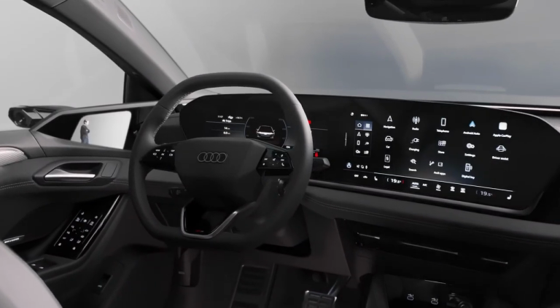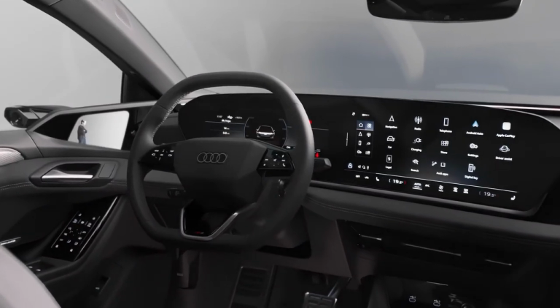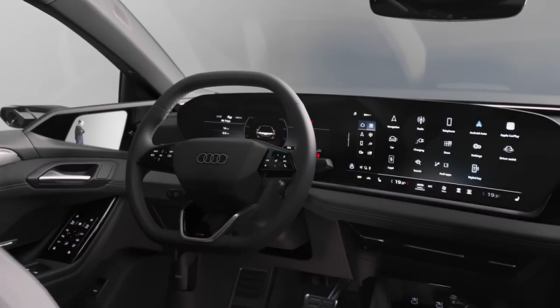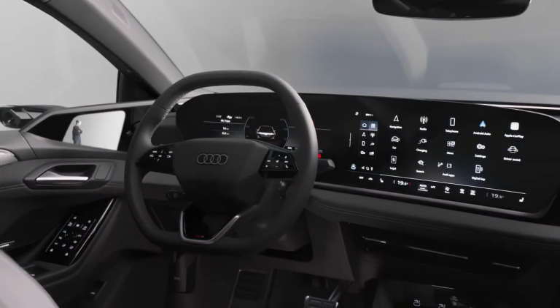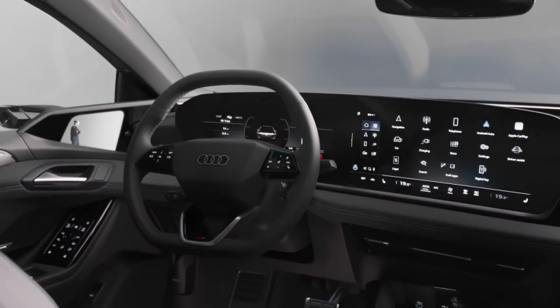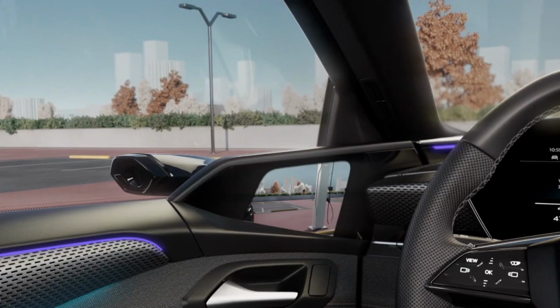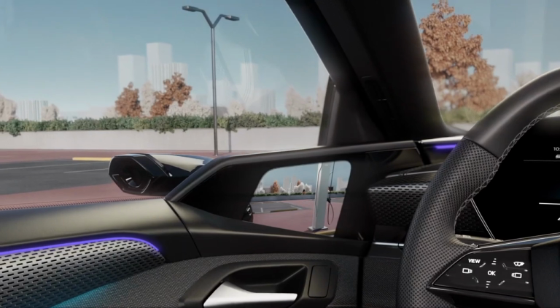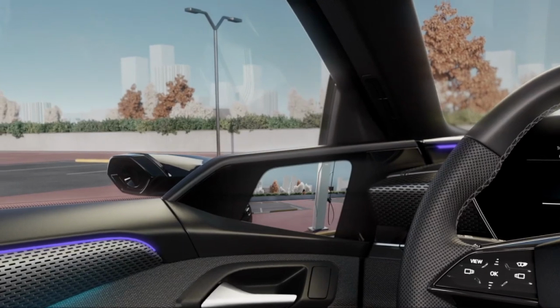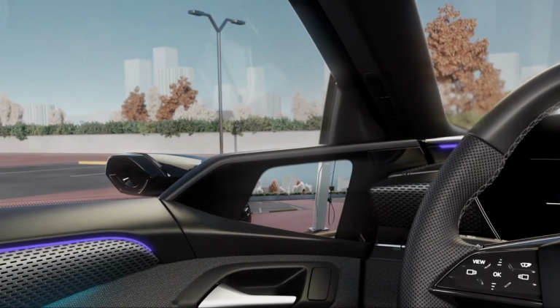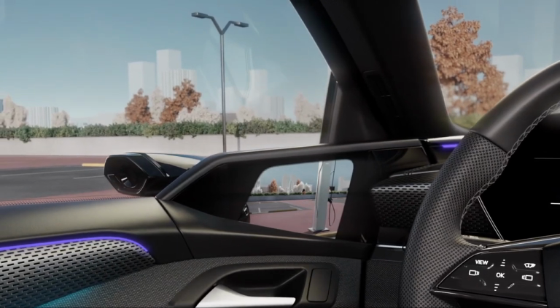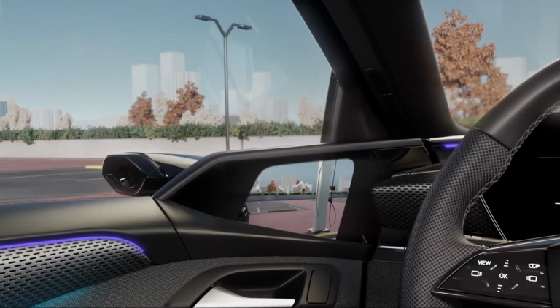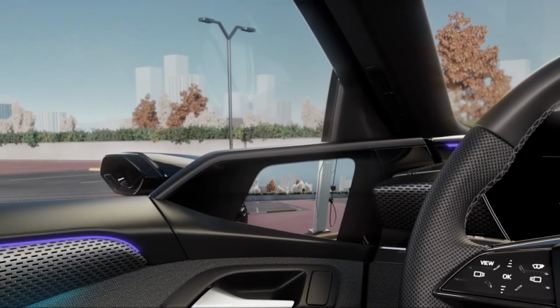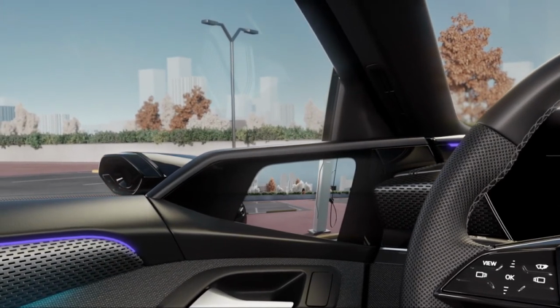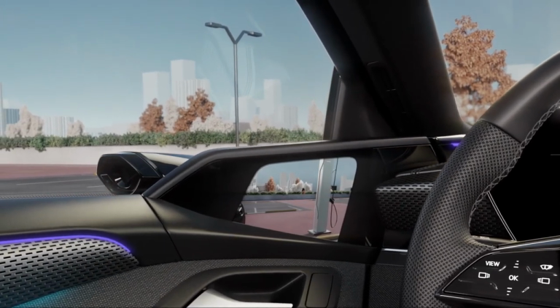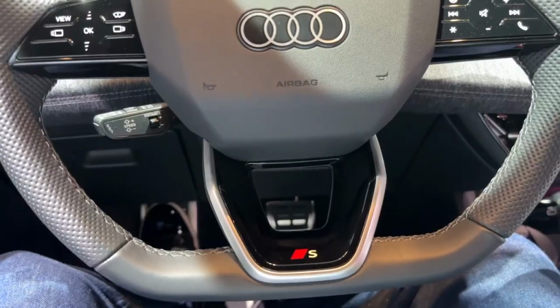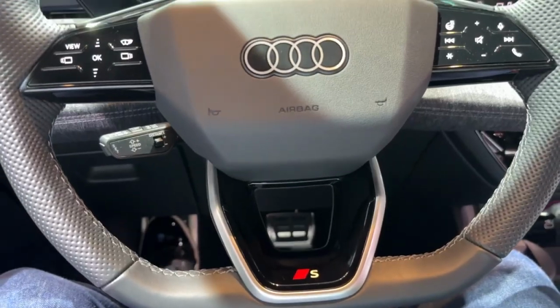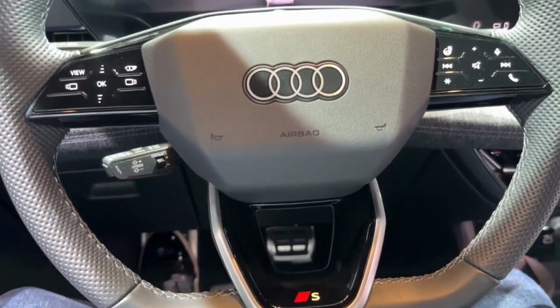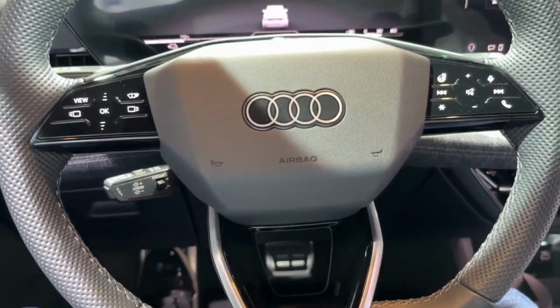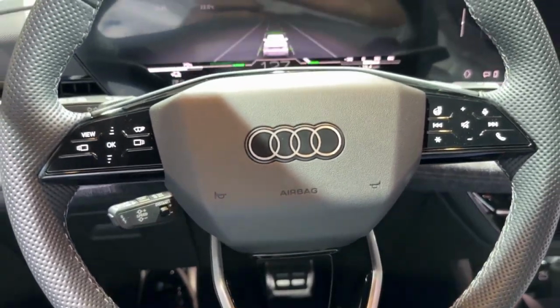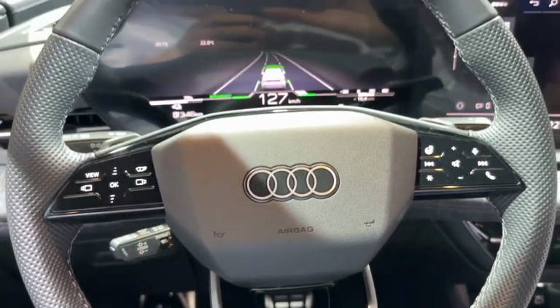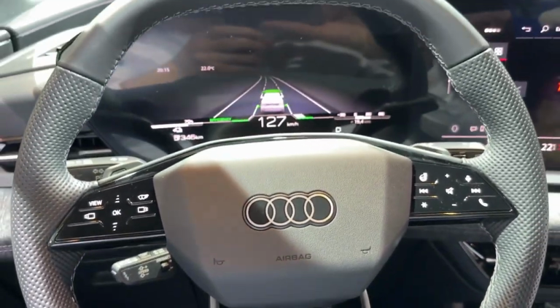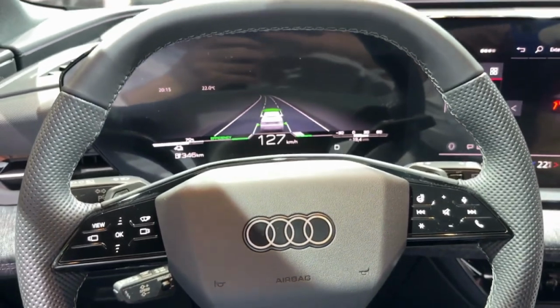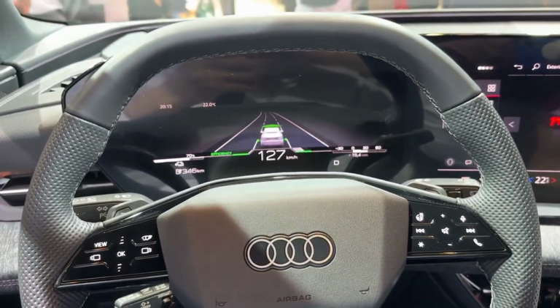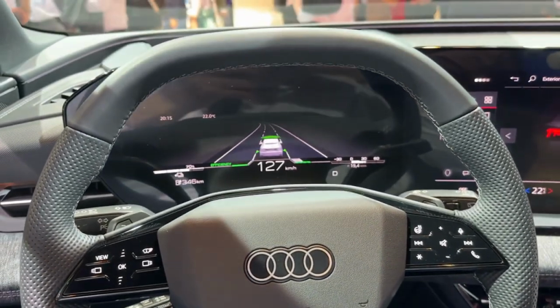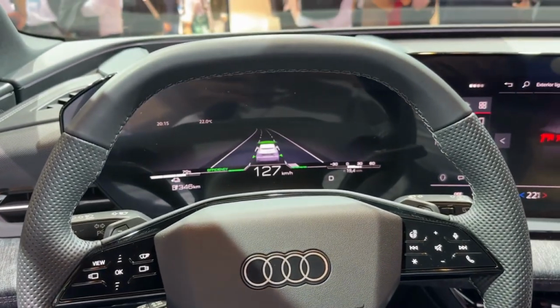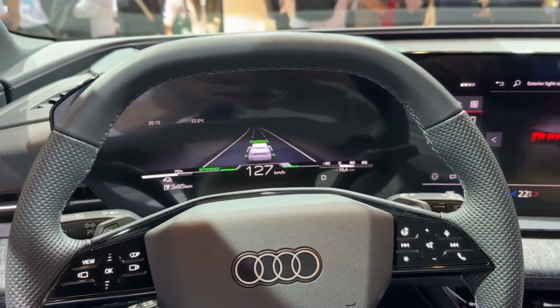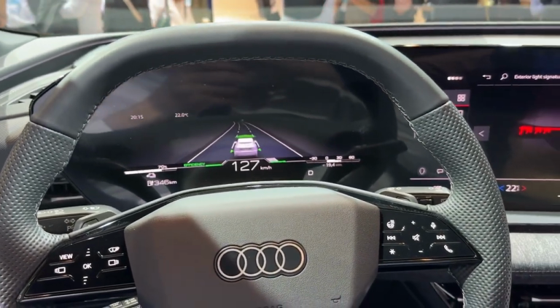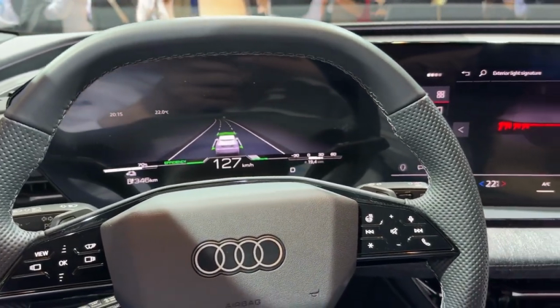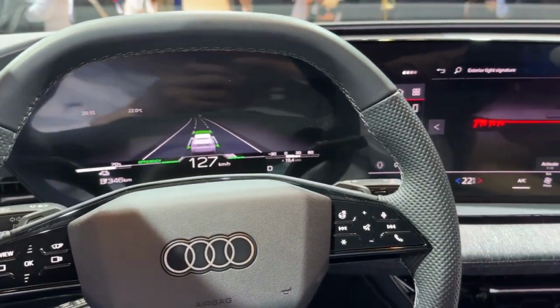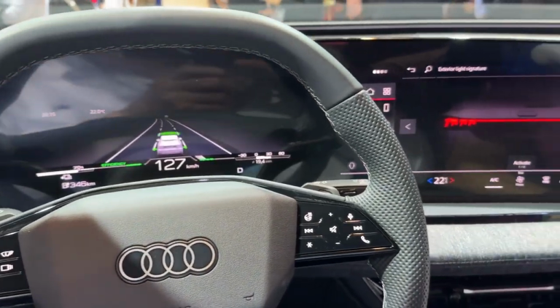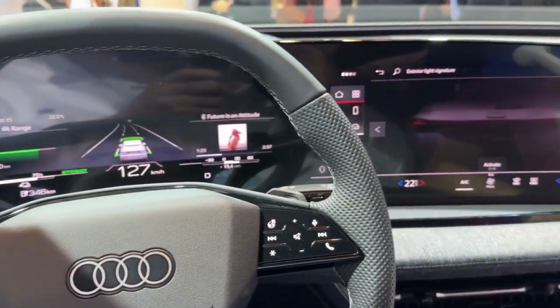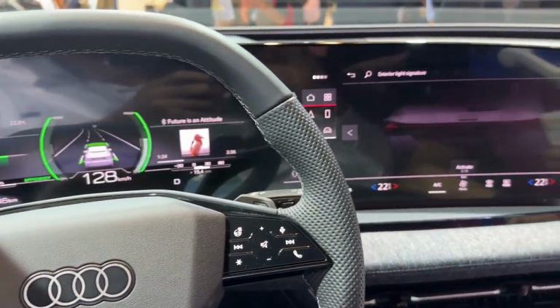A unique 10.9-inch passenger-side touchscreen mirrors most of the main display's functions, allowing the passenger to control media or even set navigation destinations.